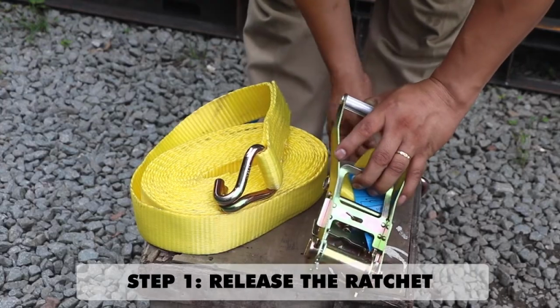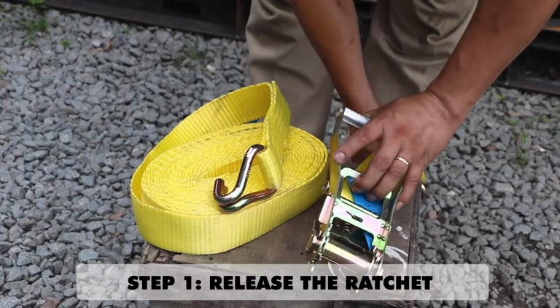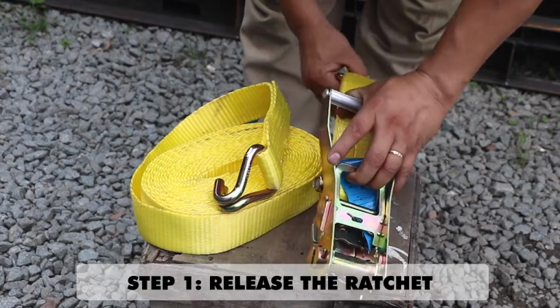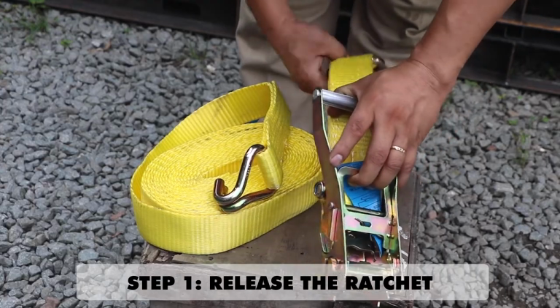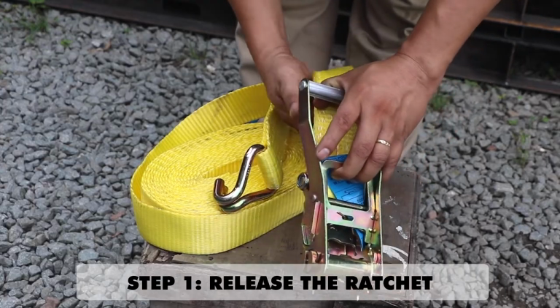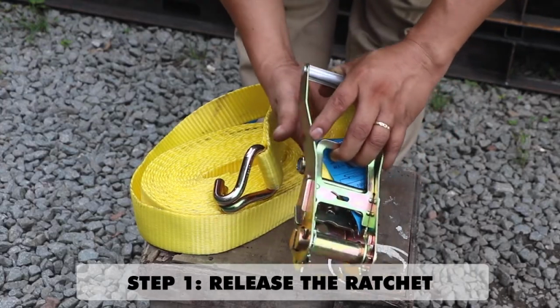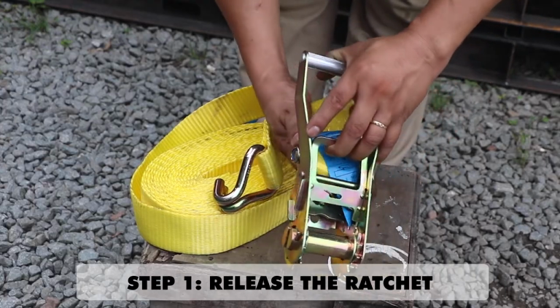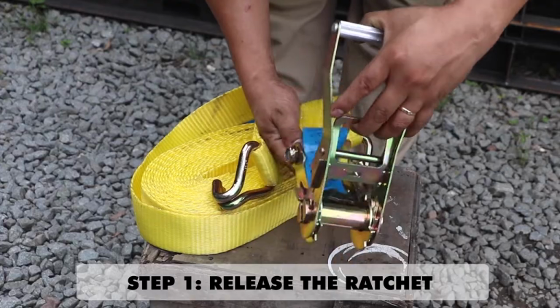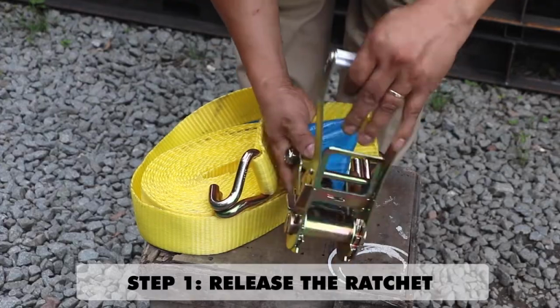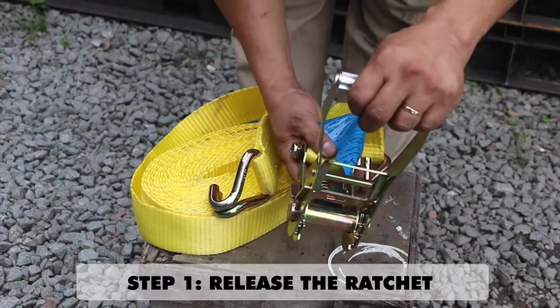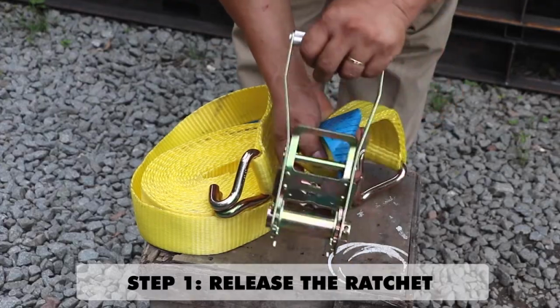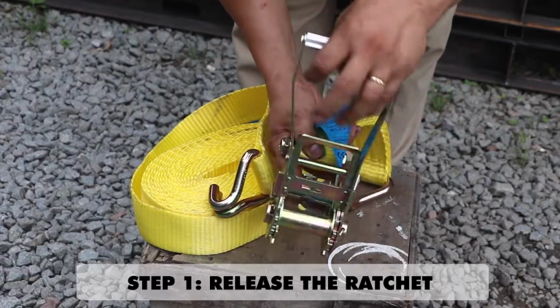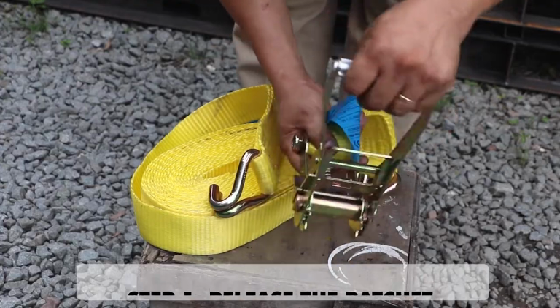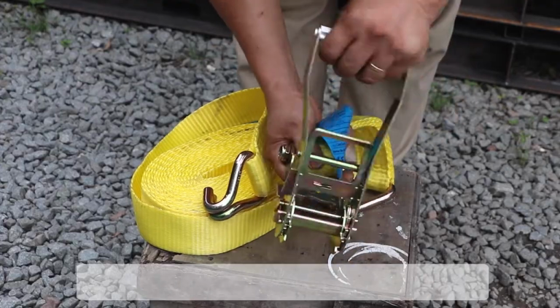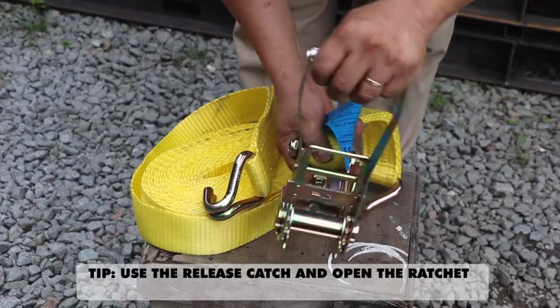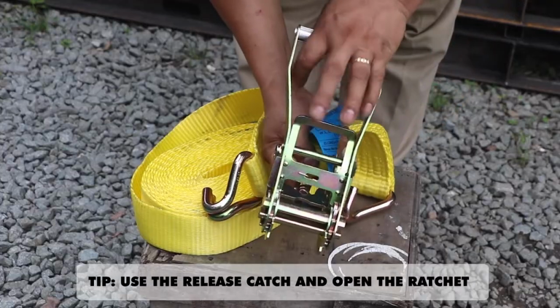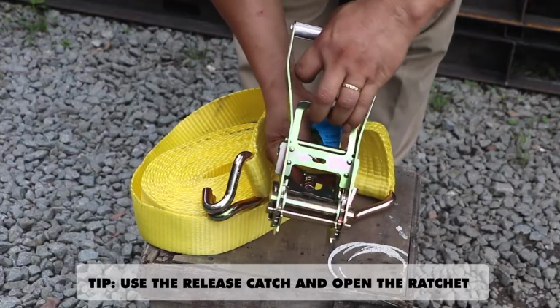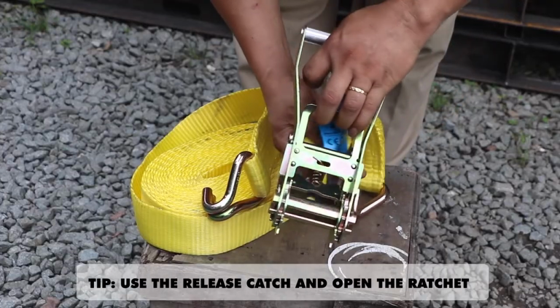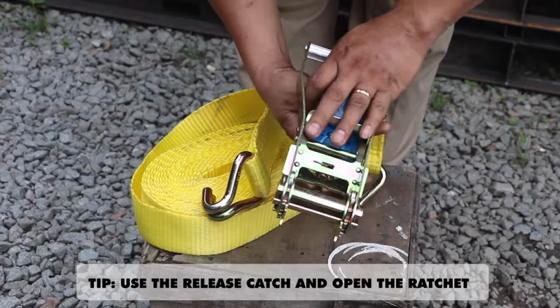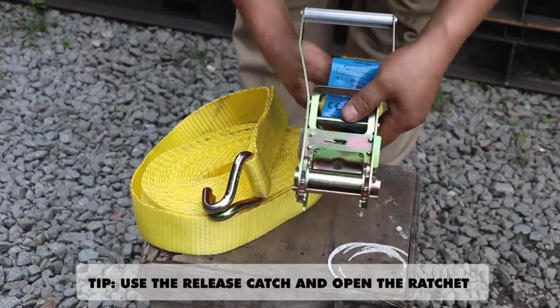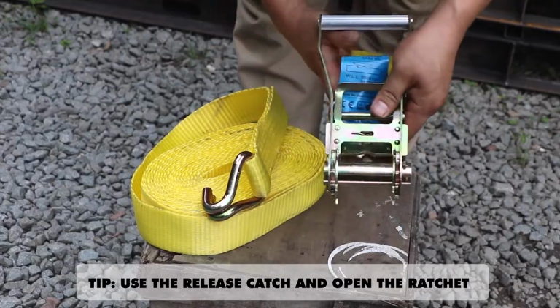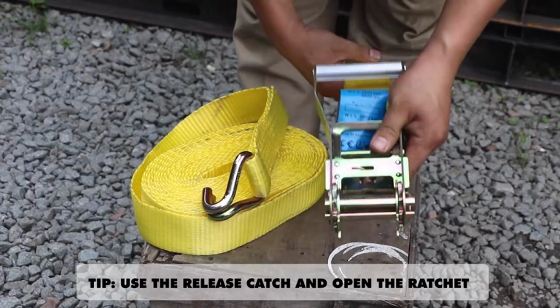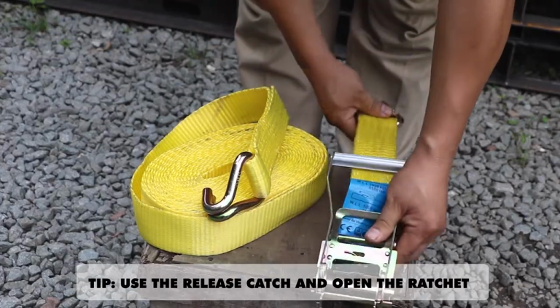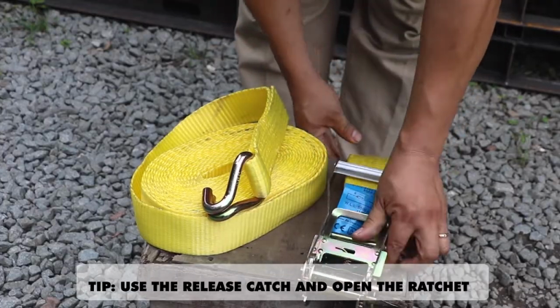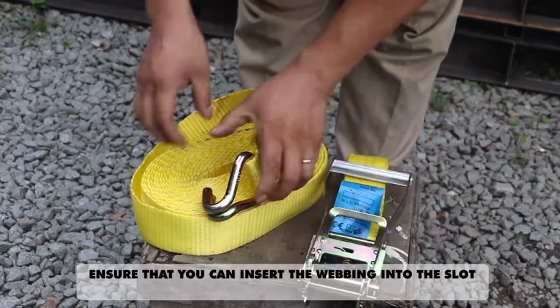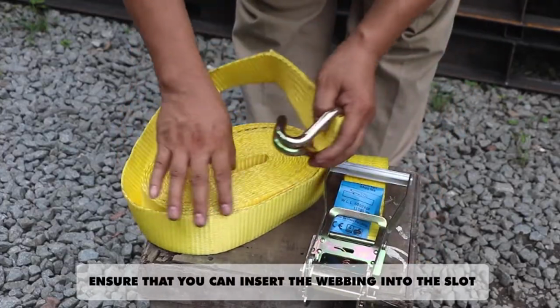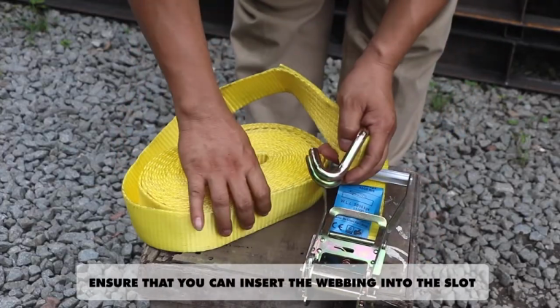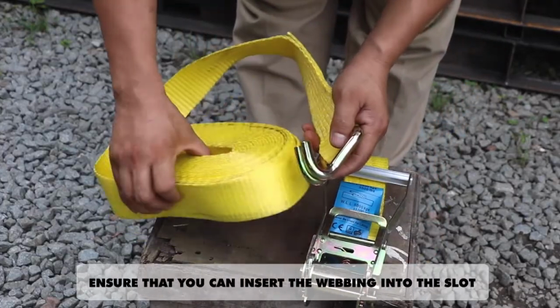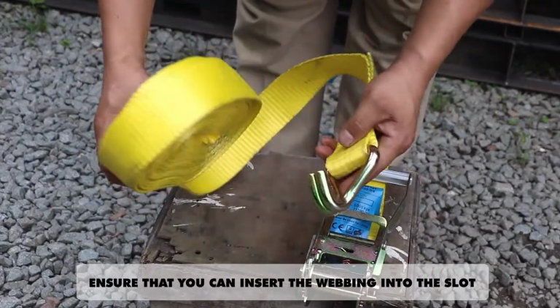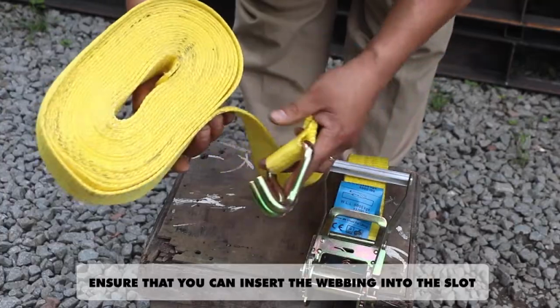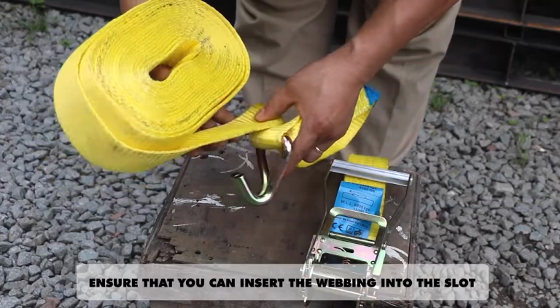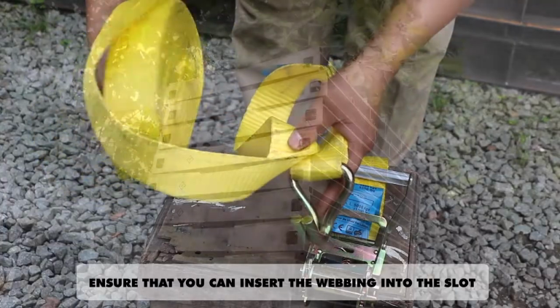Step 1: Release the ratchet. Use the release catch and open the ratchet, then ensure that you can insert the webbing into the slot.